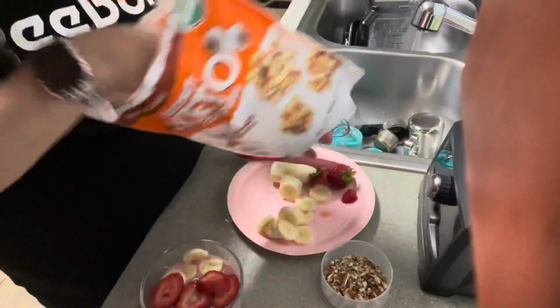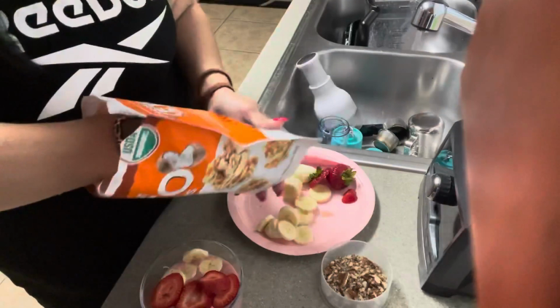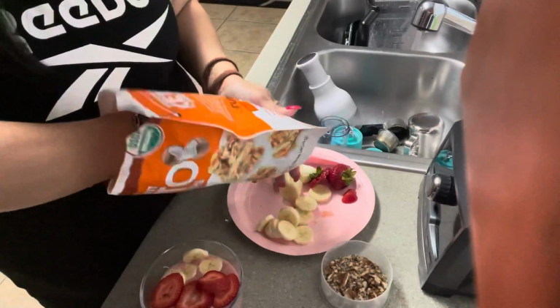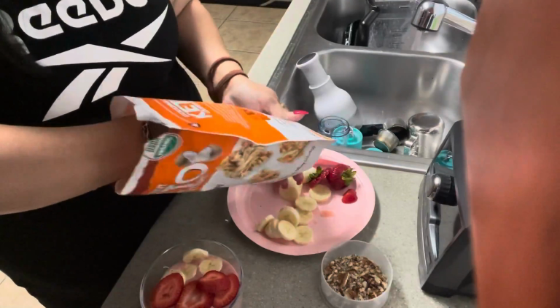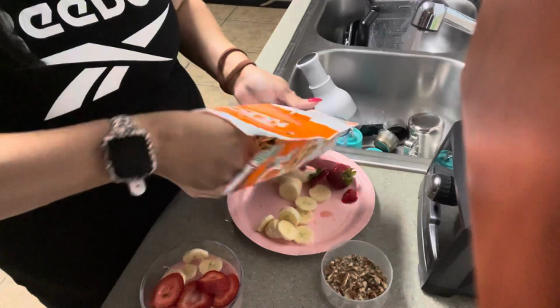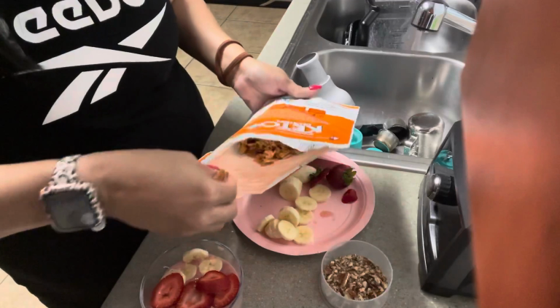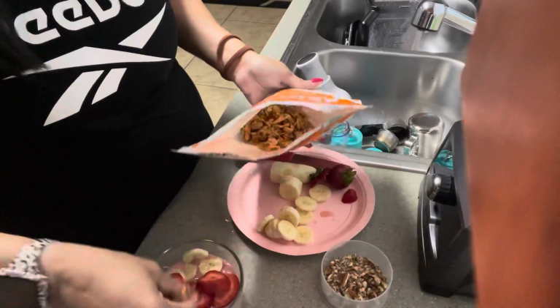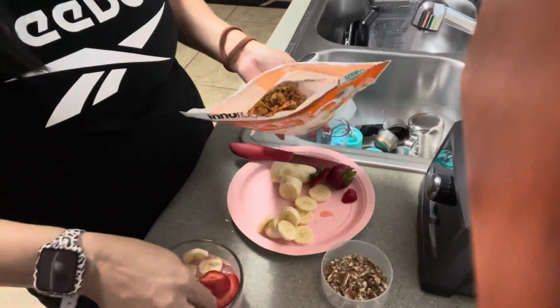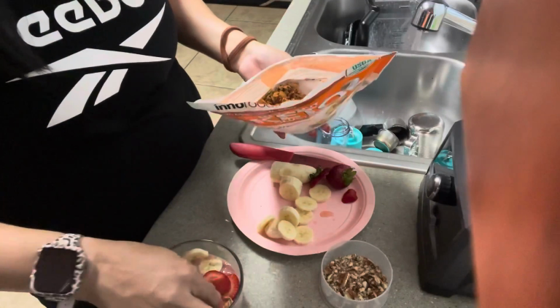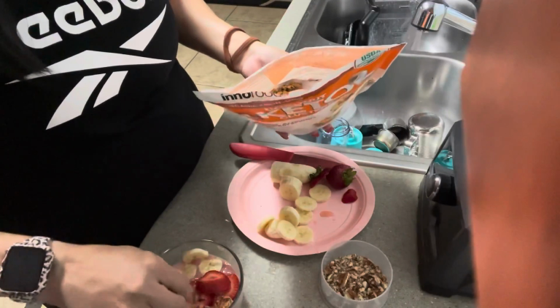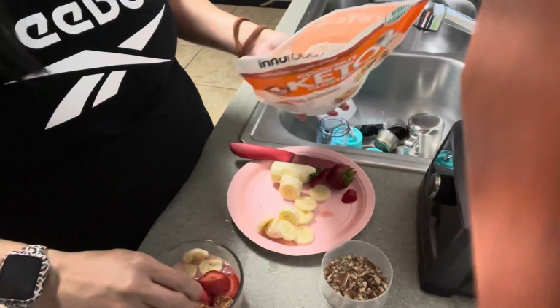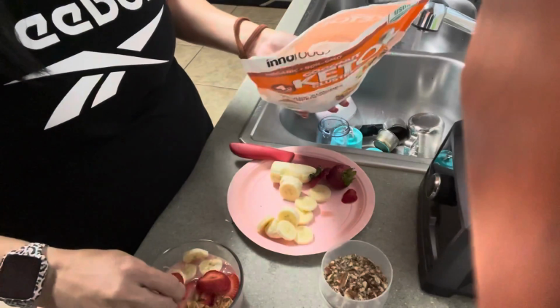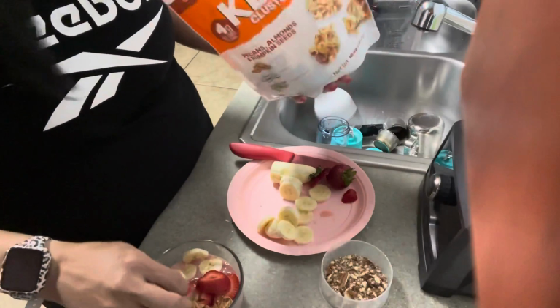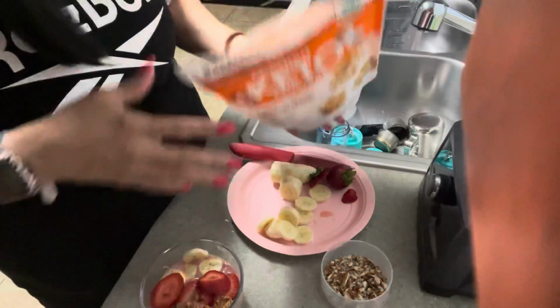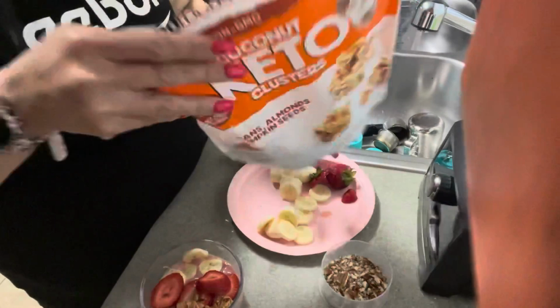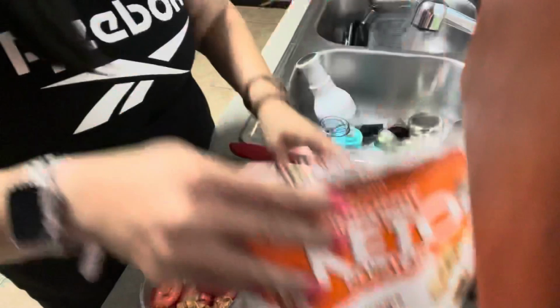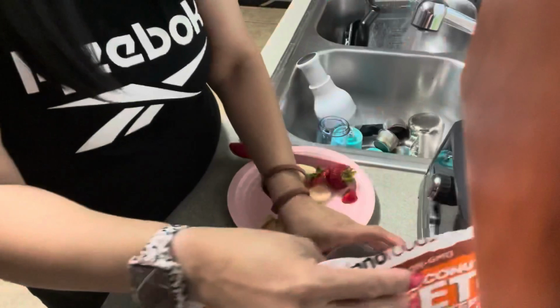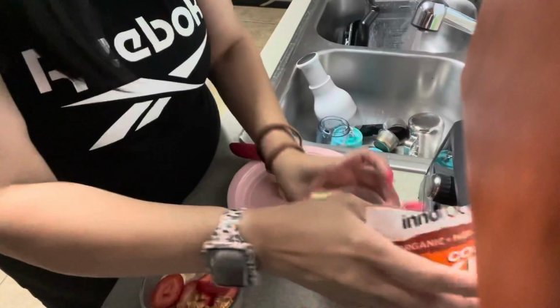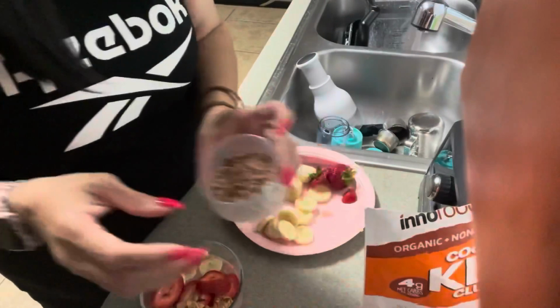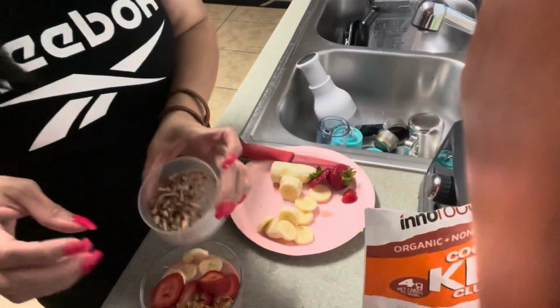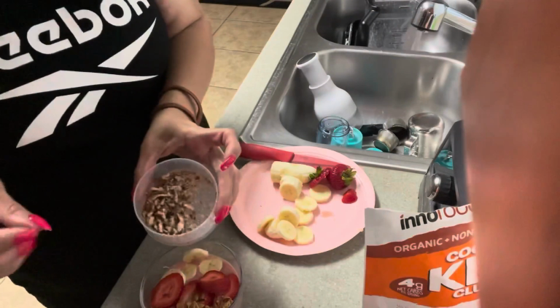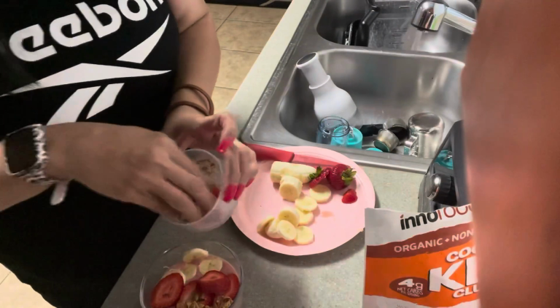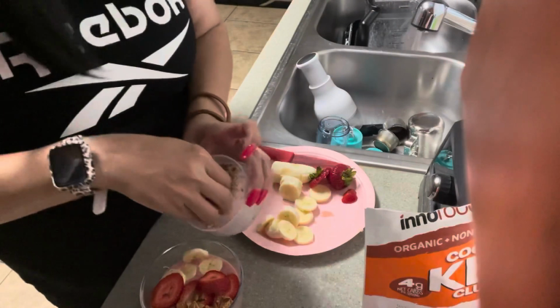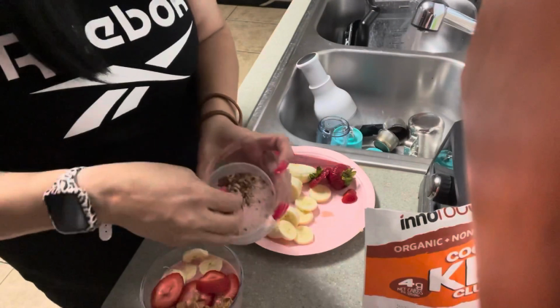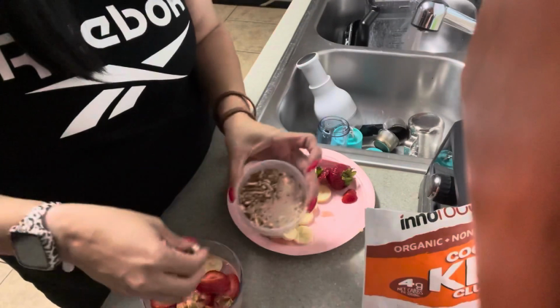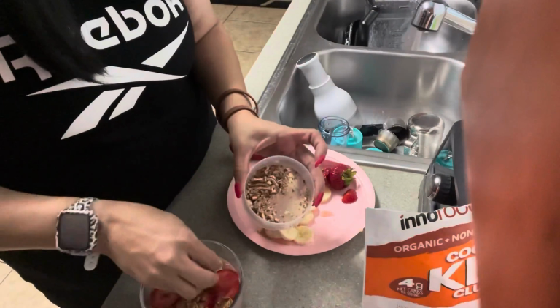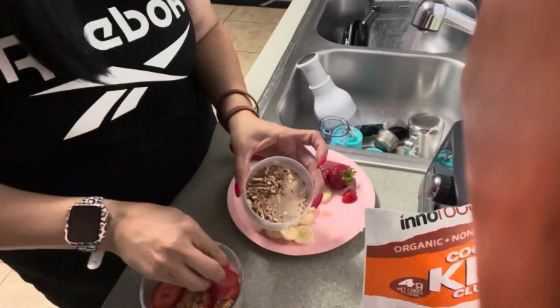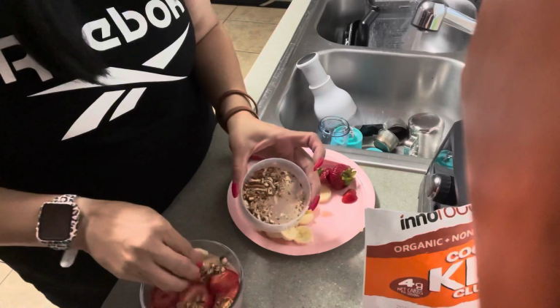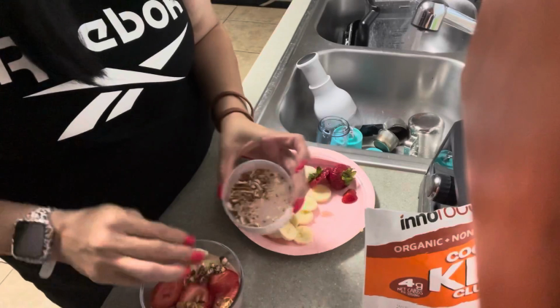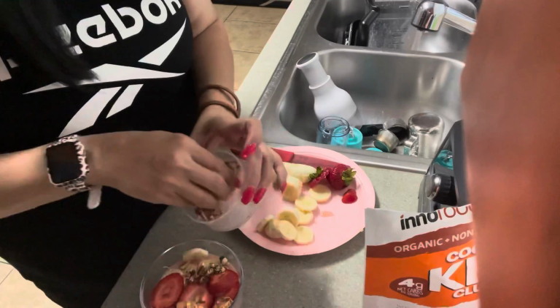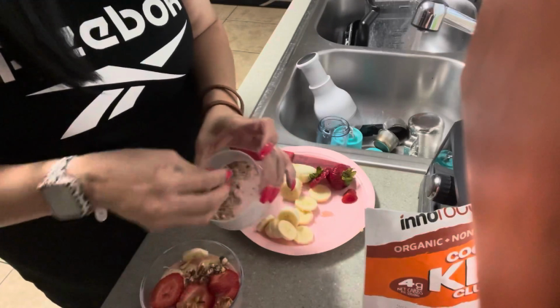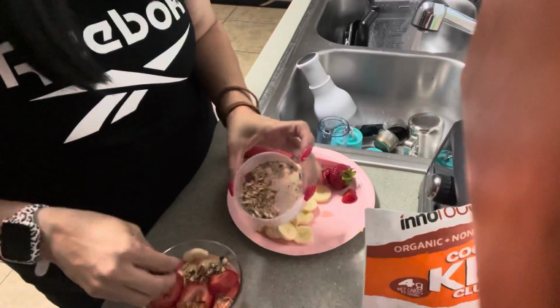I'm also gonna put some of this keto mix — it has pecans, almonds, pumpkin, and coconut flakes. I'm gonna go ahead and put it in there, and I love me some pecans so I'm gonna put a little extra just to dress it up.